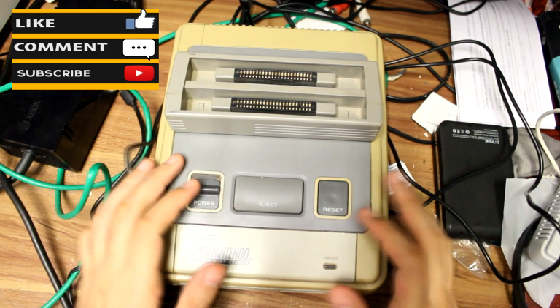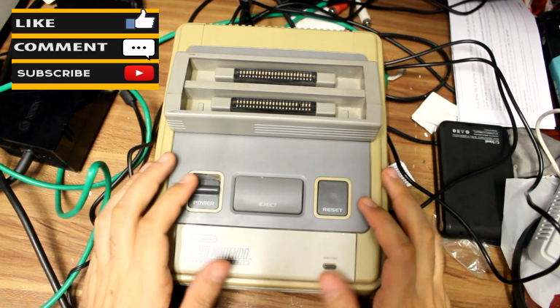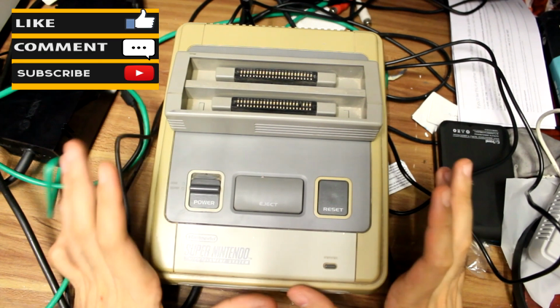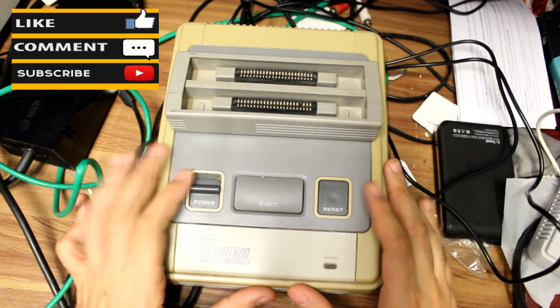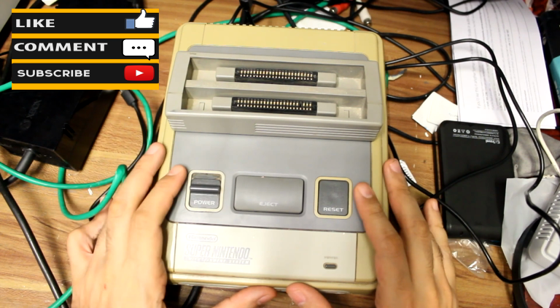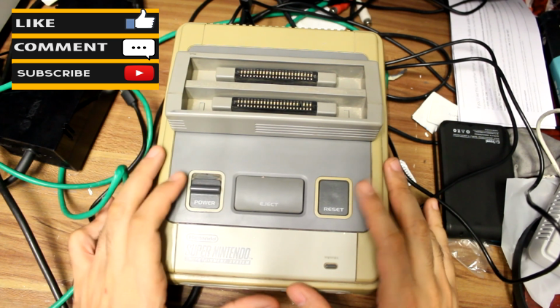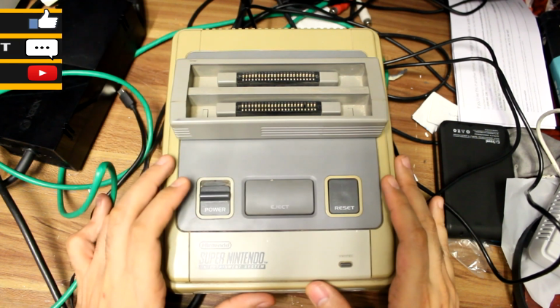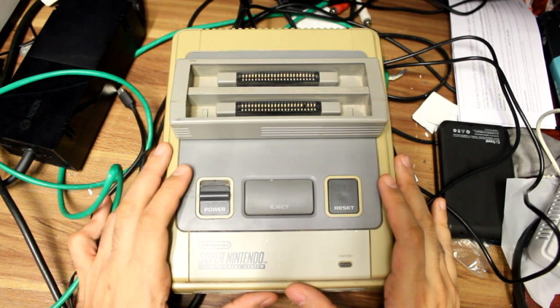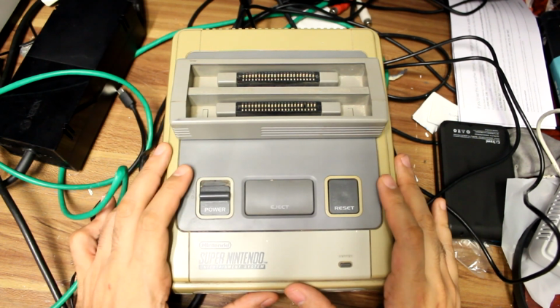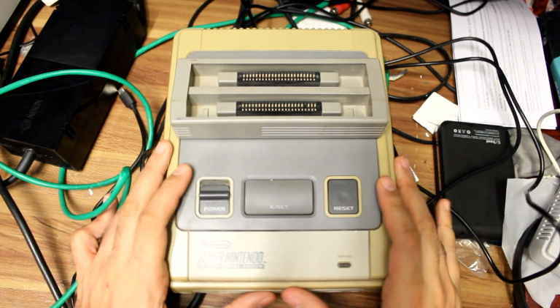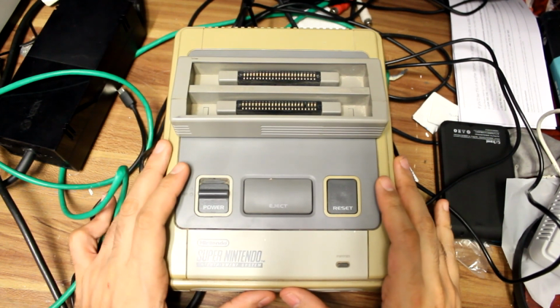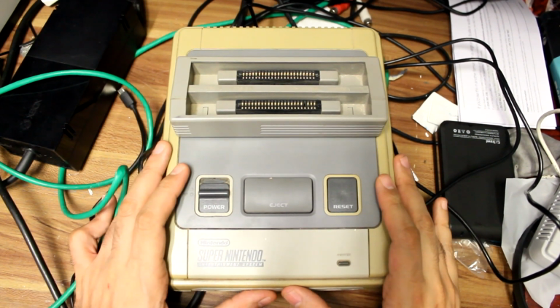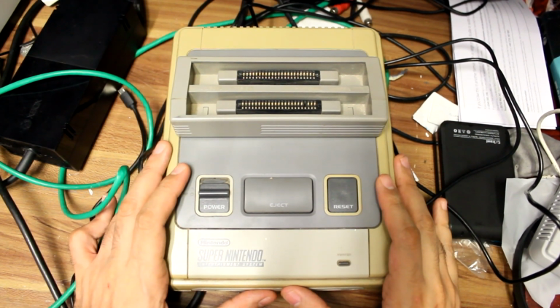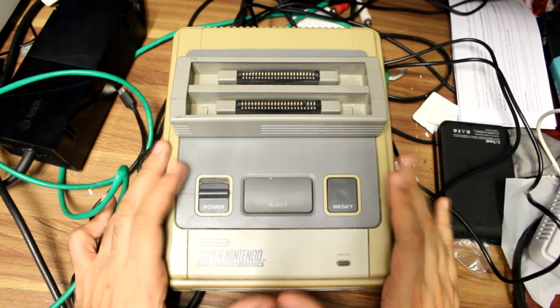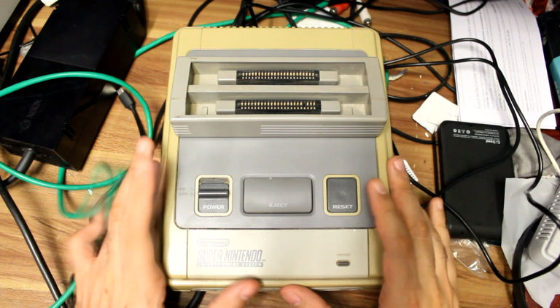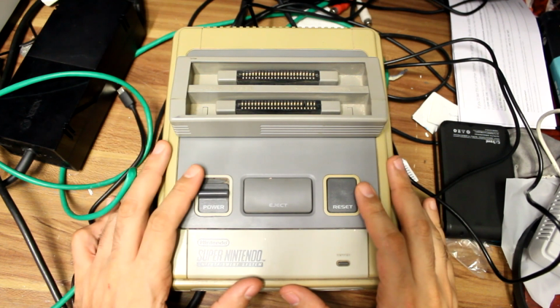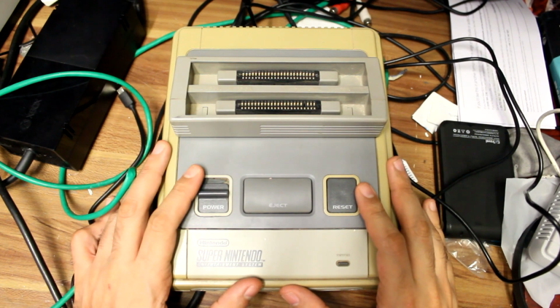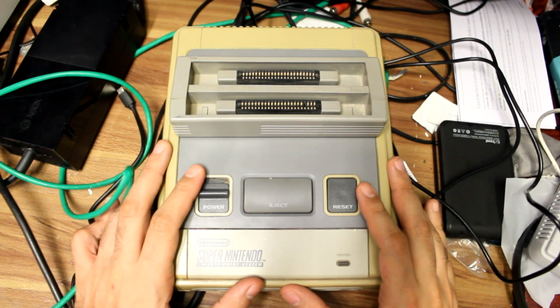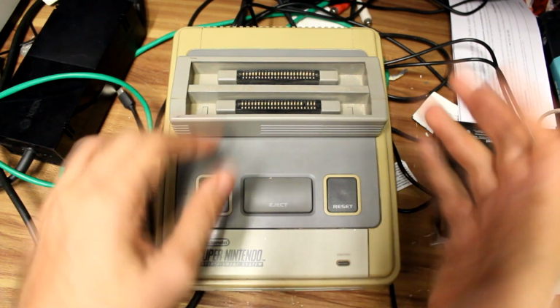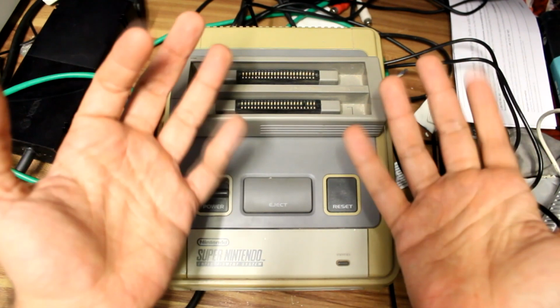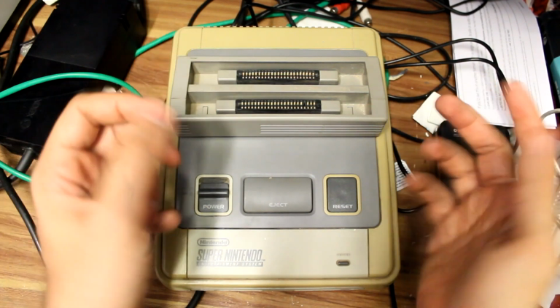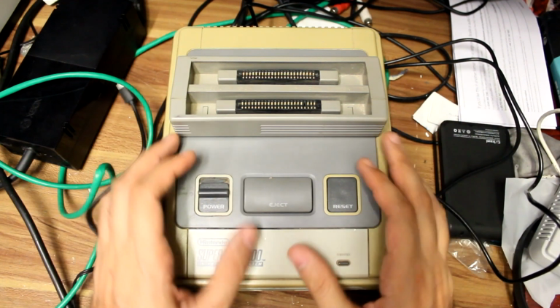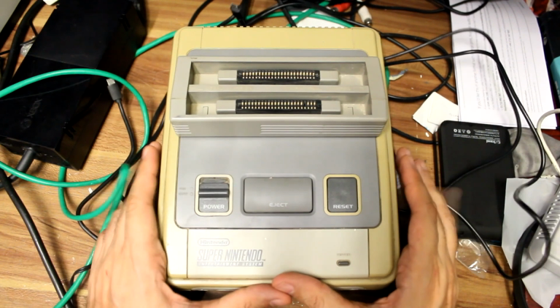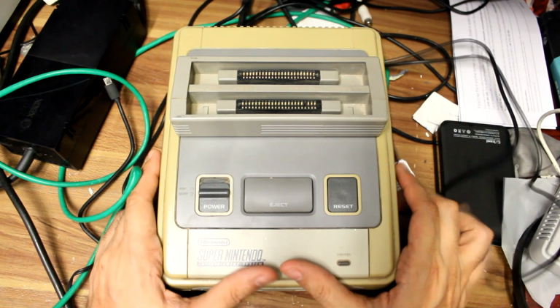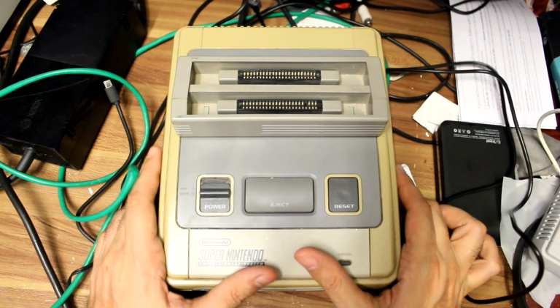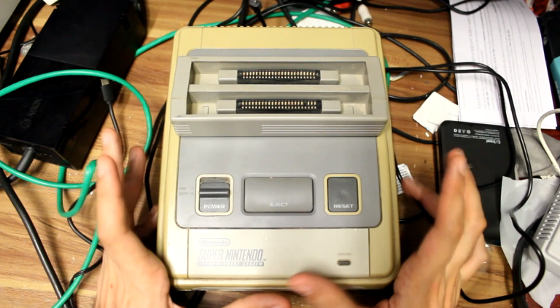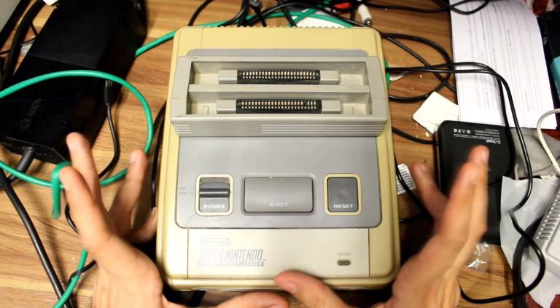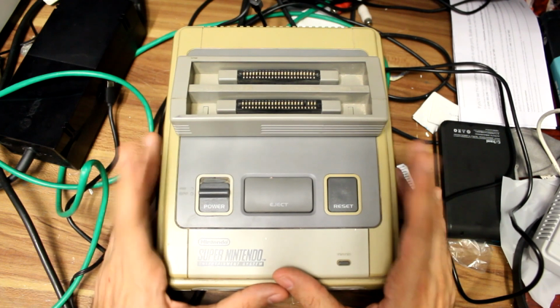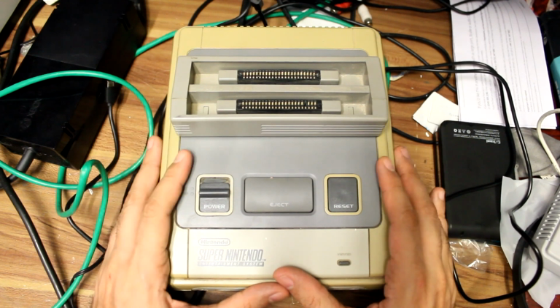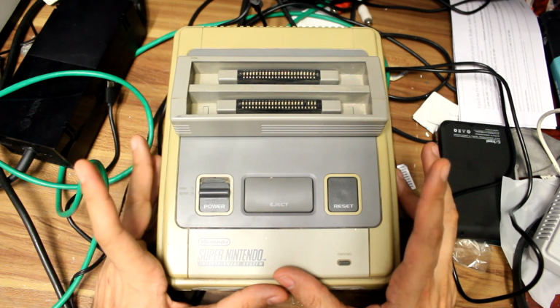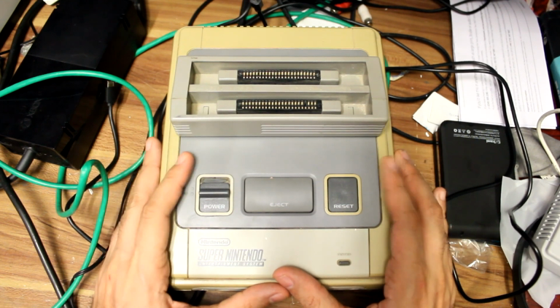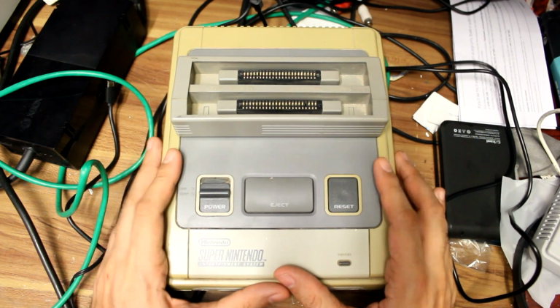Hello ladies and gentlemen, and welcome to a special Tech Genius episode of A Rather British Review. I am your host Michael Burhan, as always, and these are my lovely hands. I am here today to talk to you about how to mod your Super Nintendo.